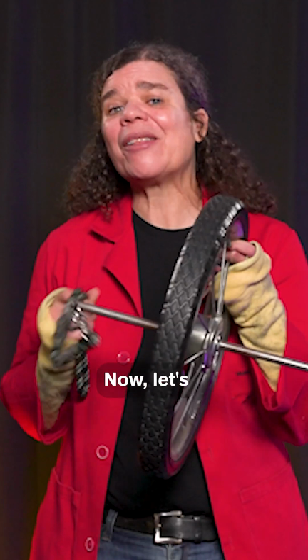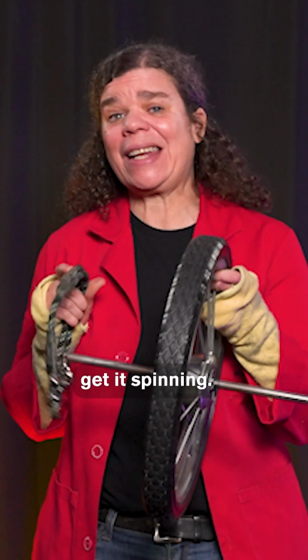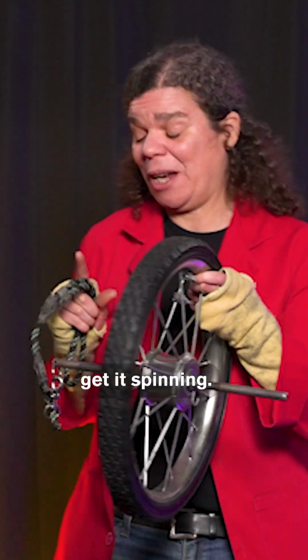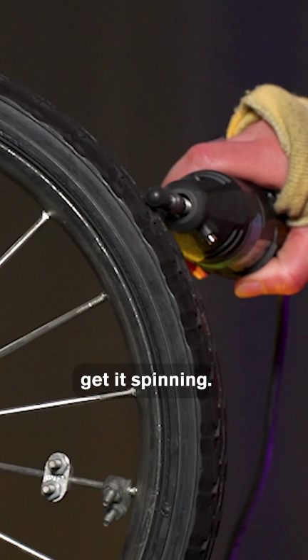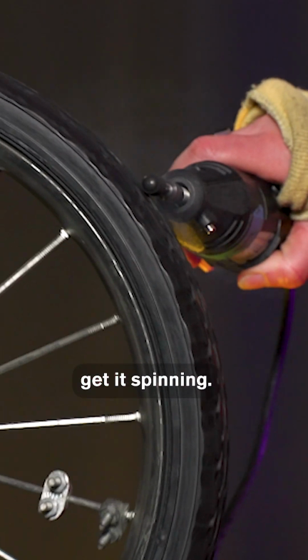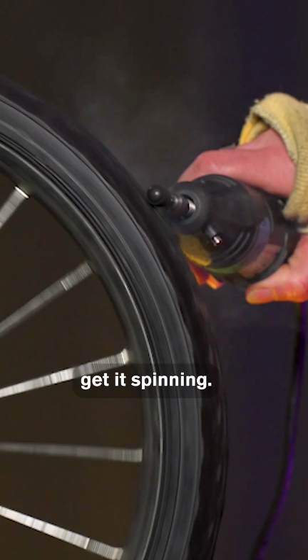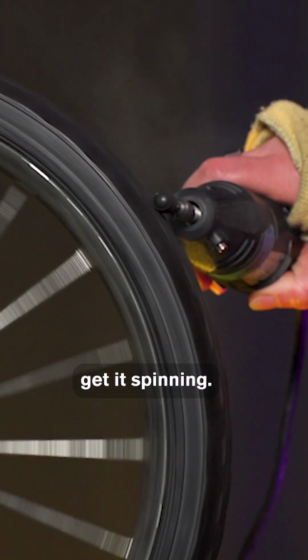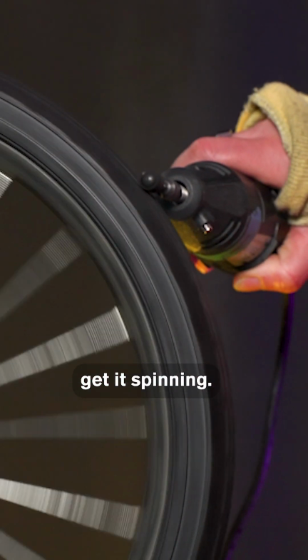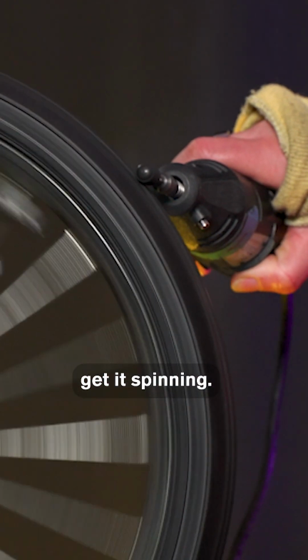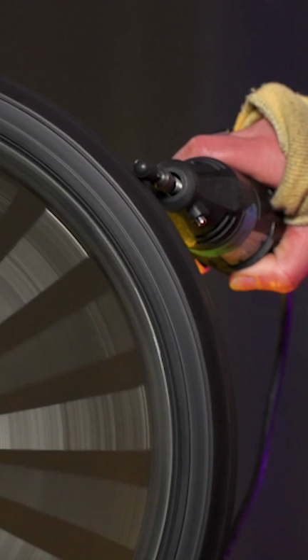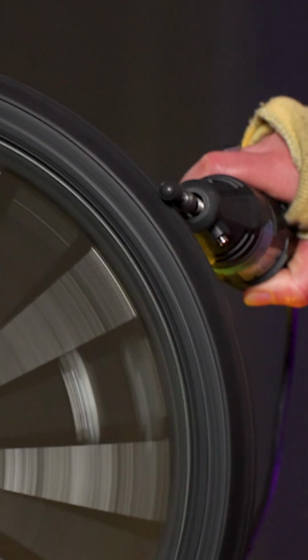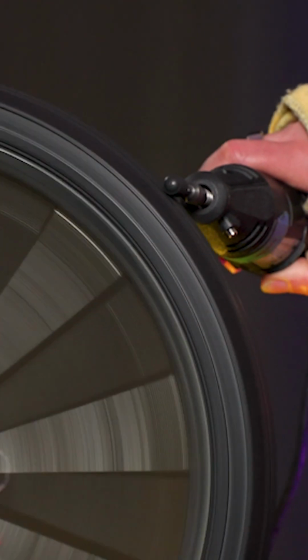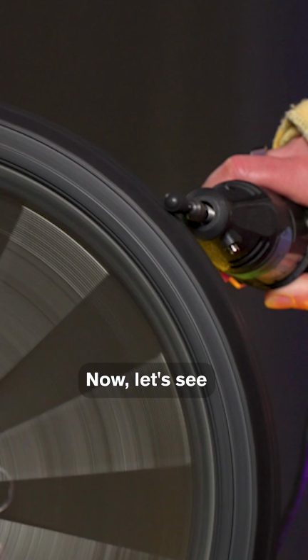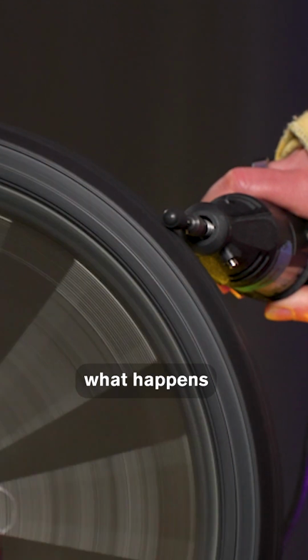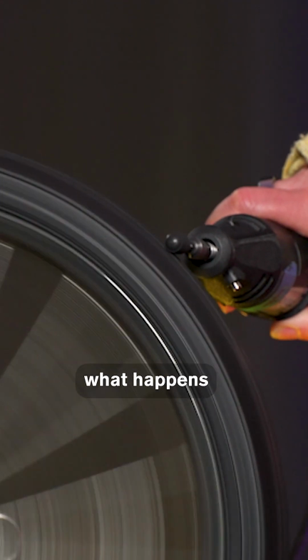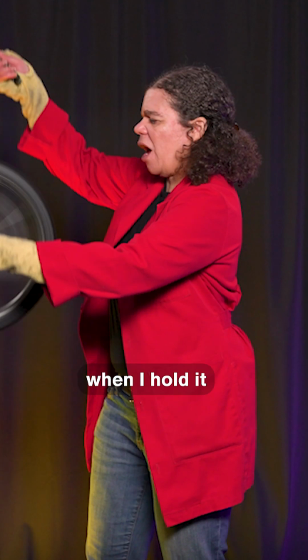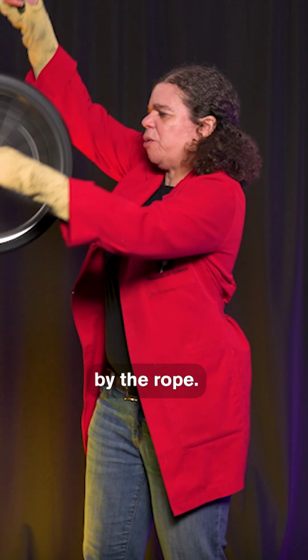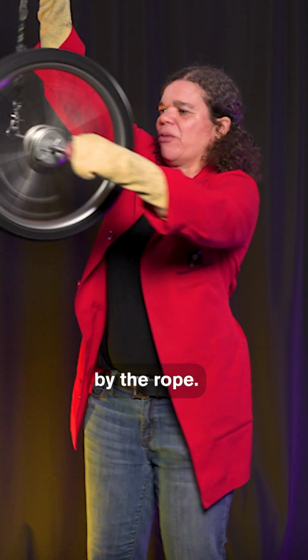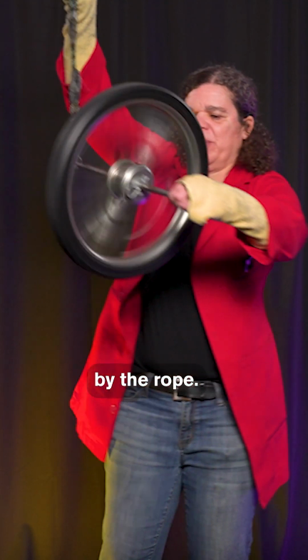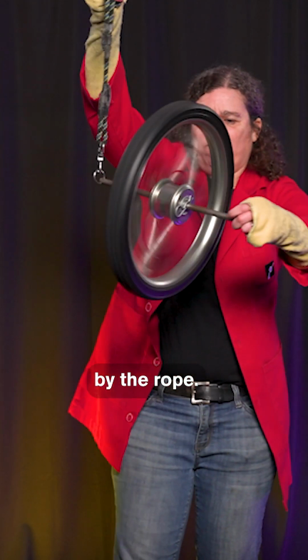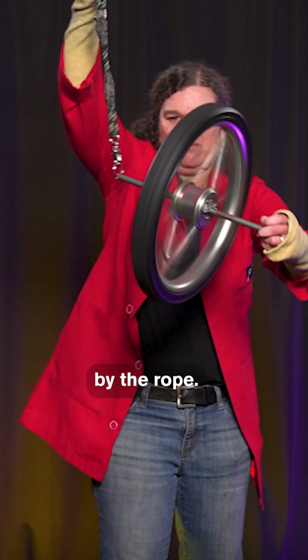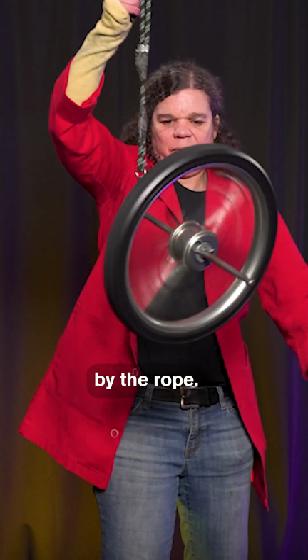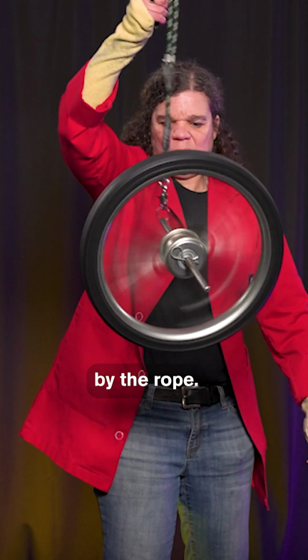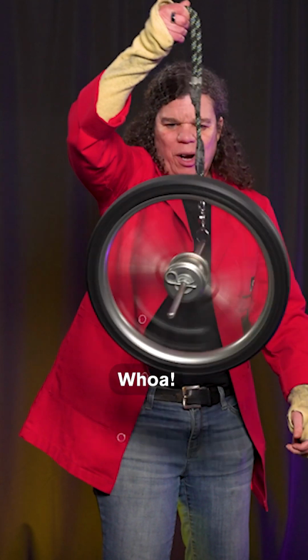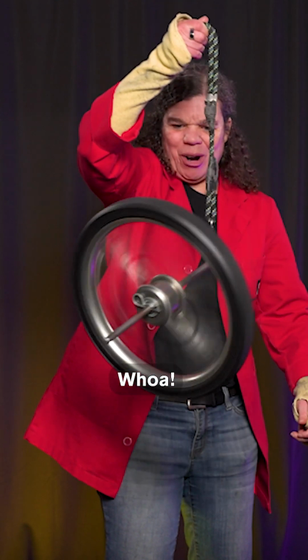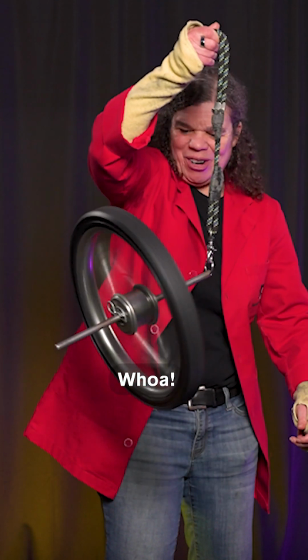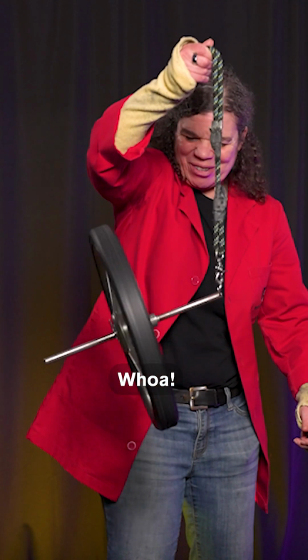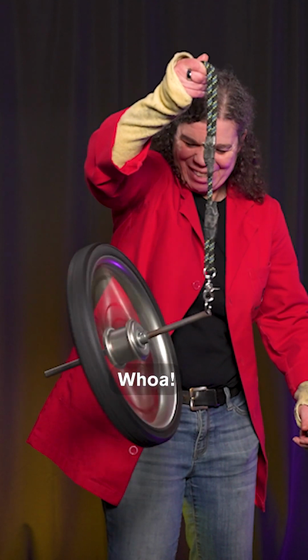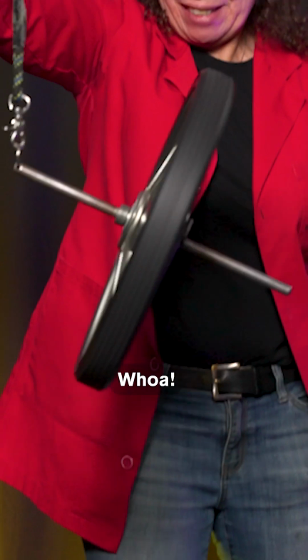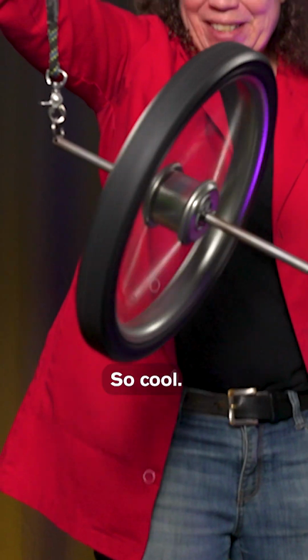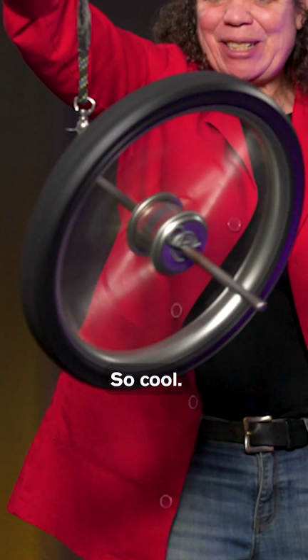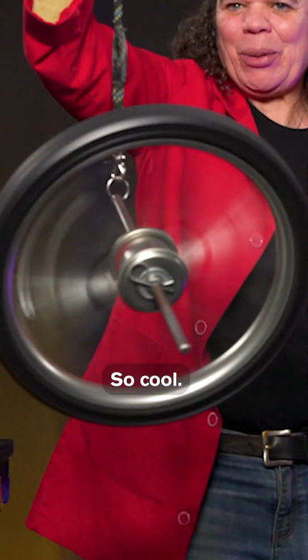Now let's get it spinning. Now let's see what happens when I hold it by the rope. Whoa! So cool.